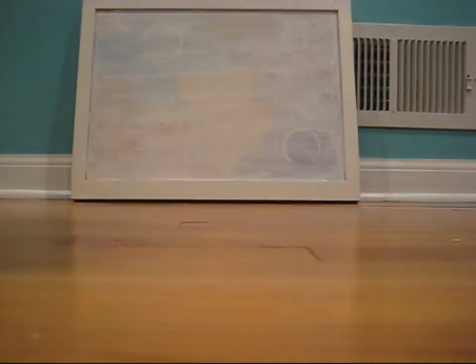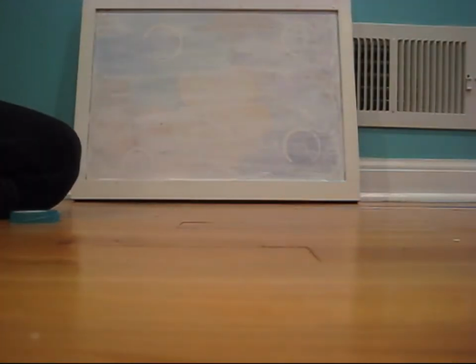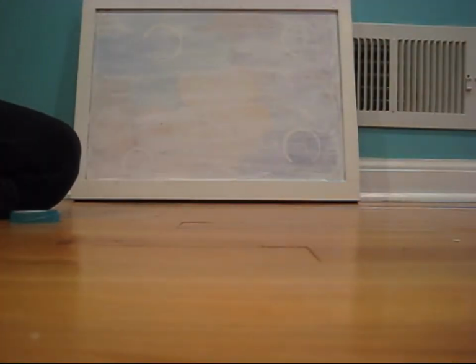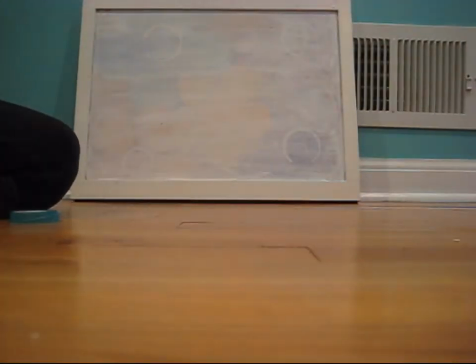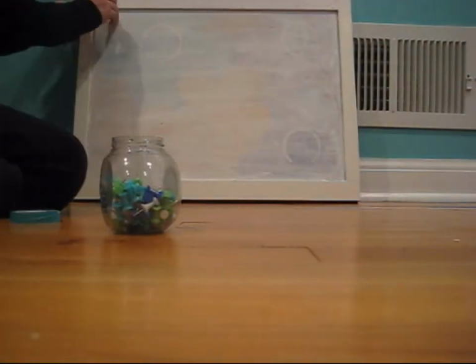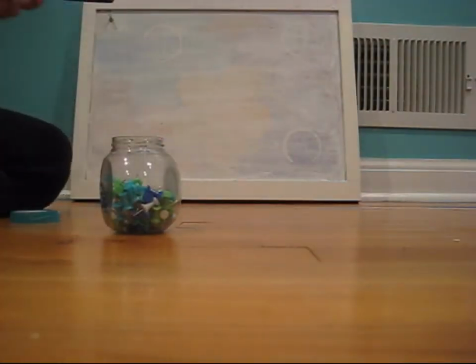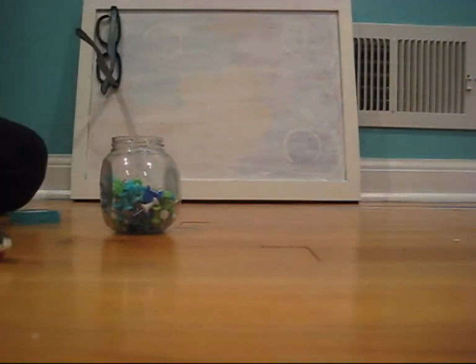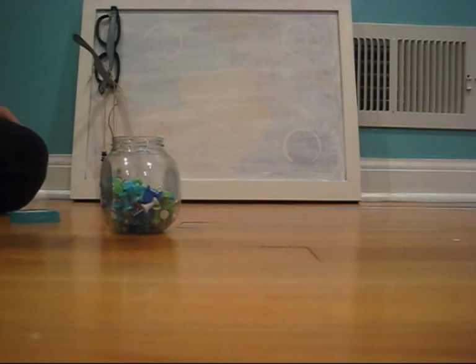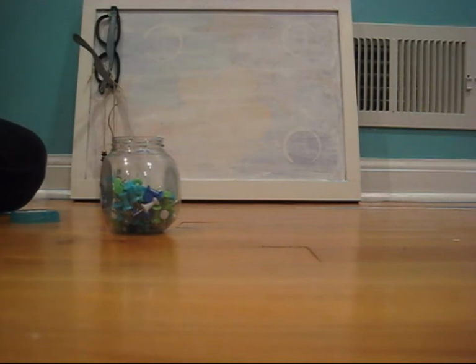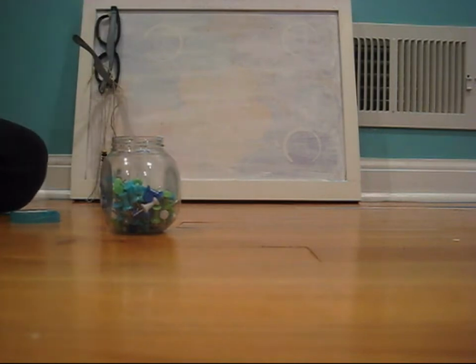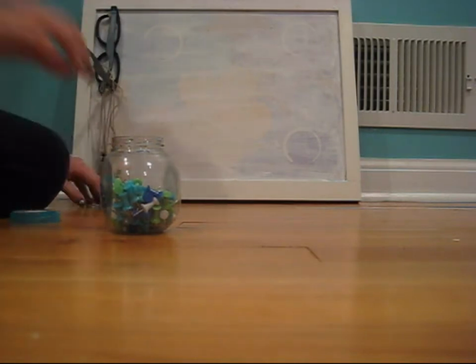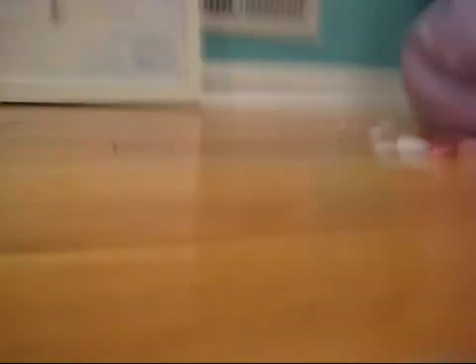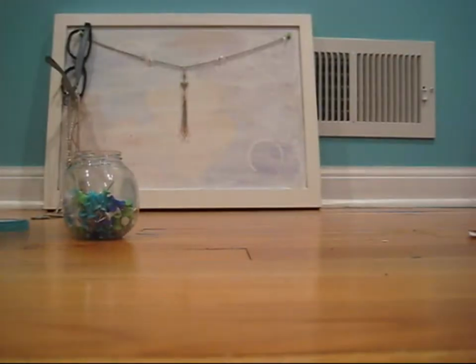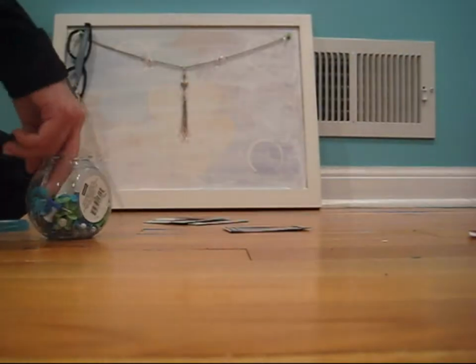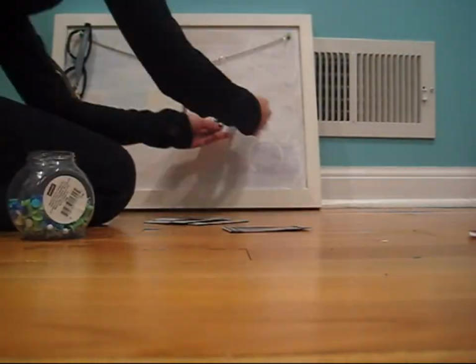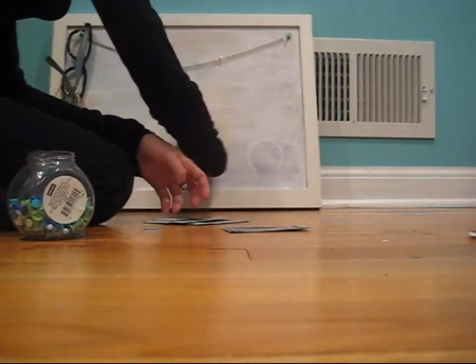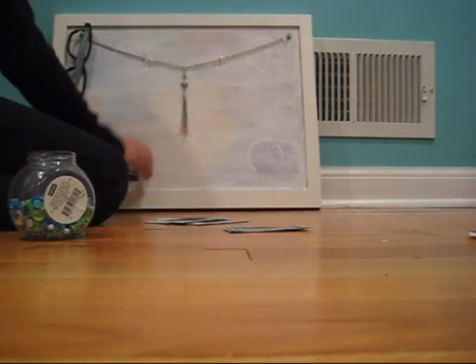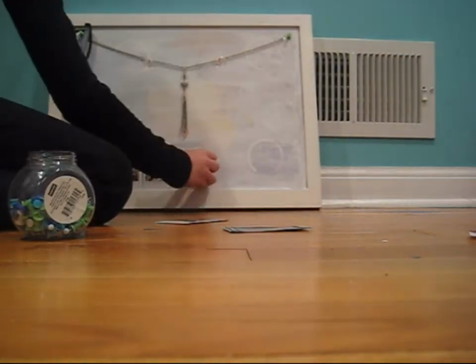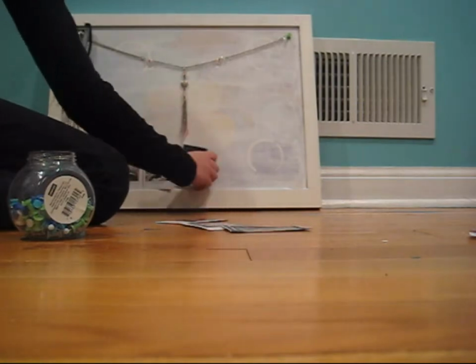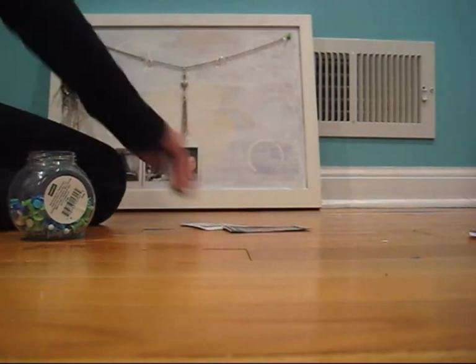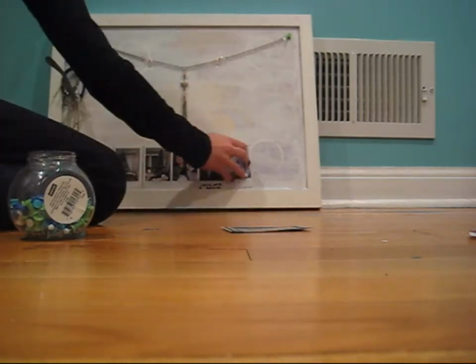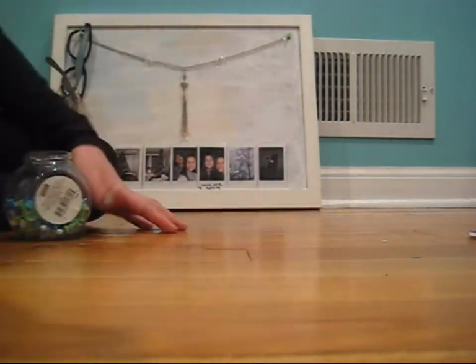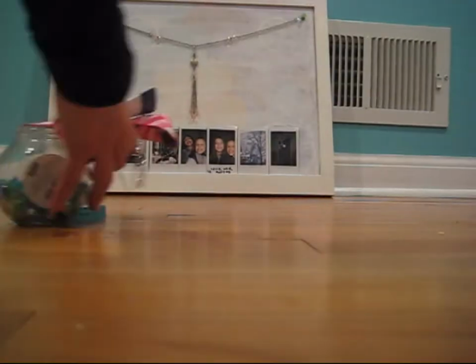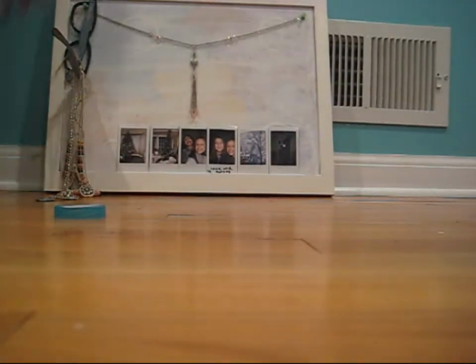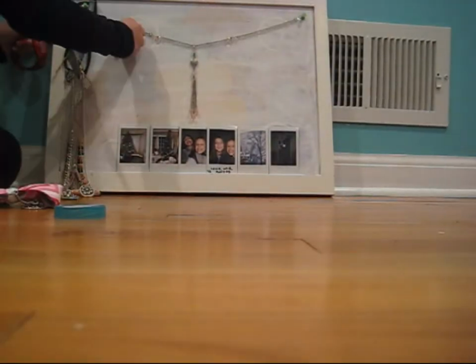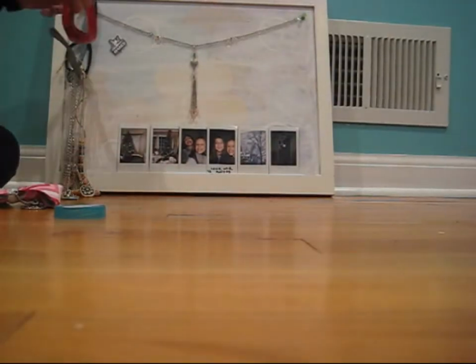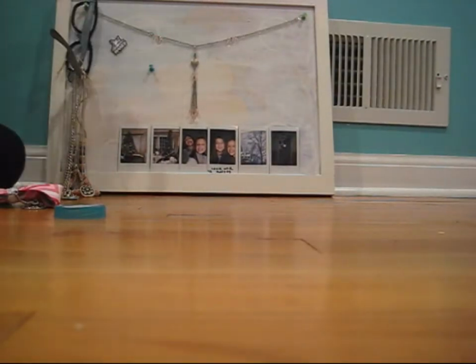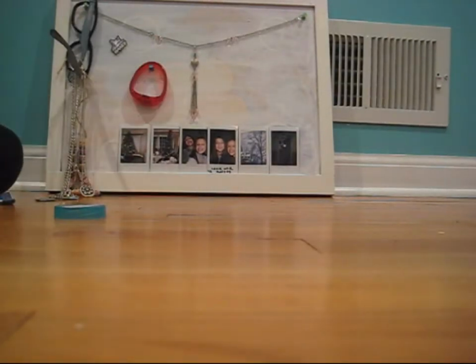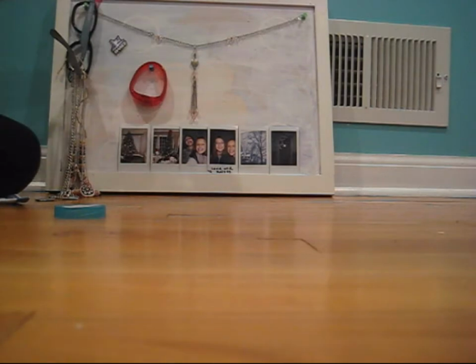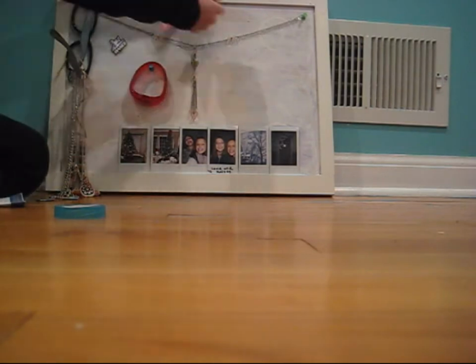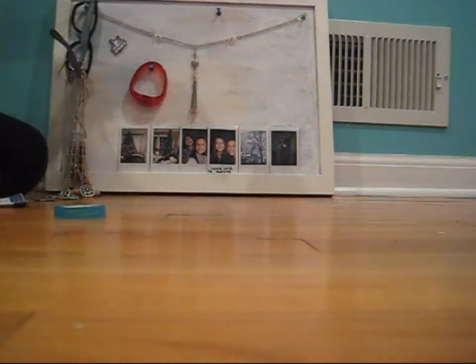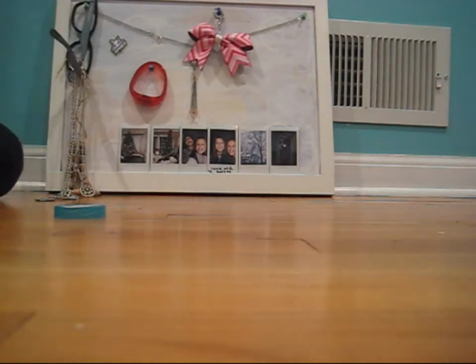I took an old pair of helmet glasses, hung them by the lens, and put necklaces on the hook. Then I added some pictures, but if you have polaroid pictures like me, don't pin them. Finally, add any personal touches you would like.